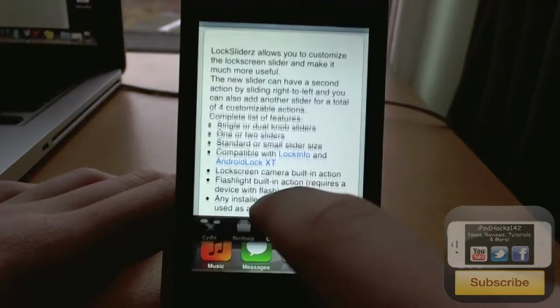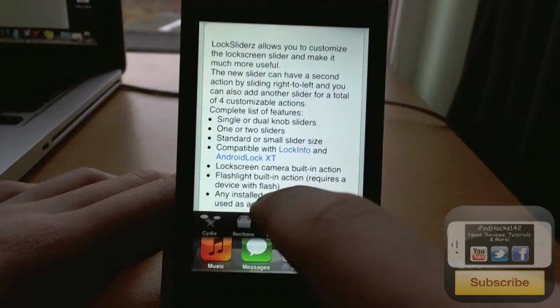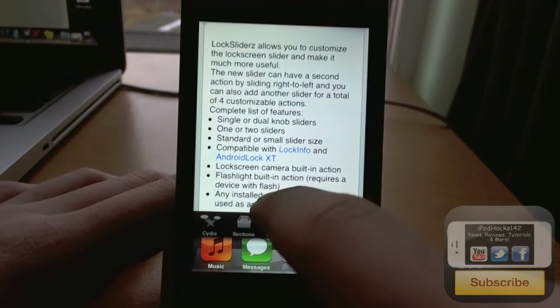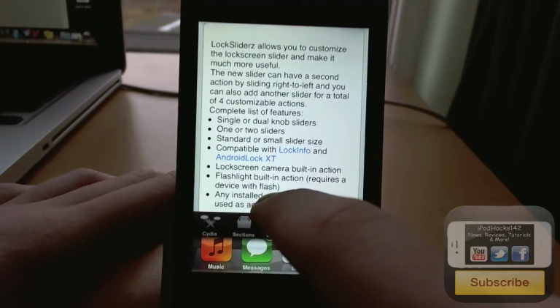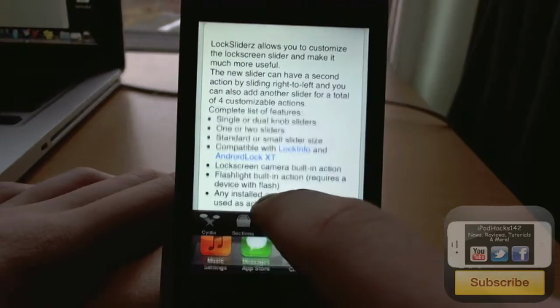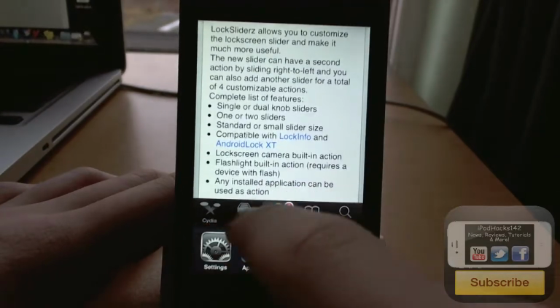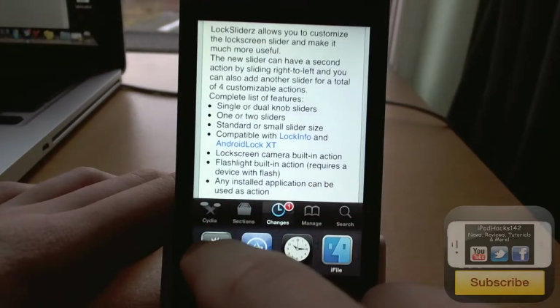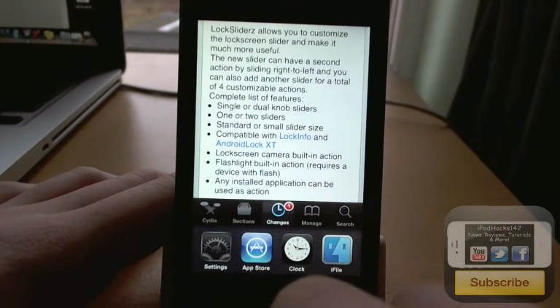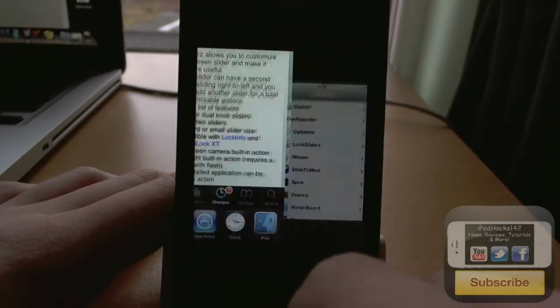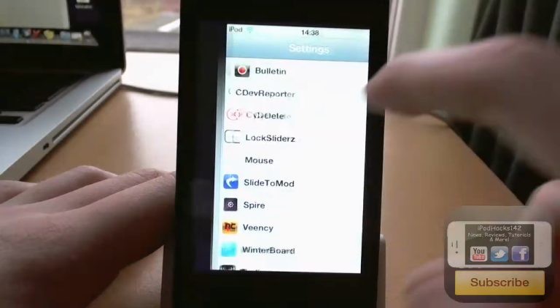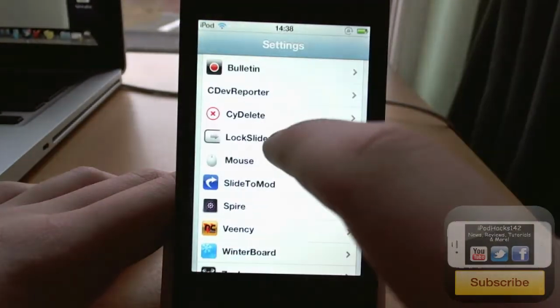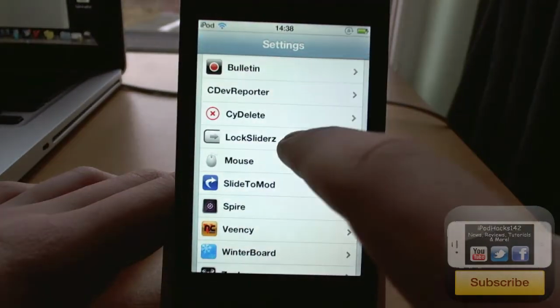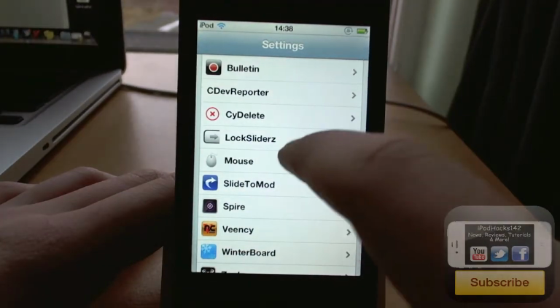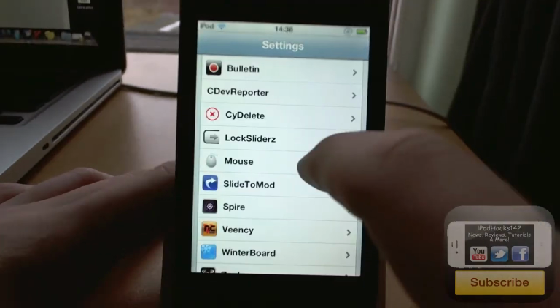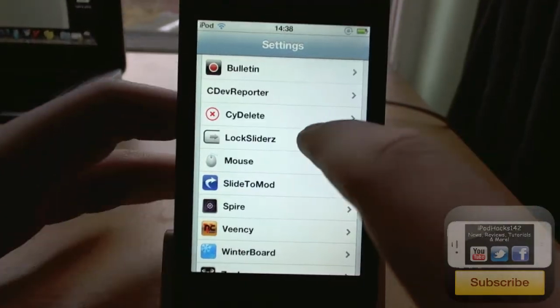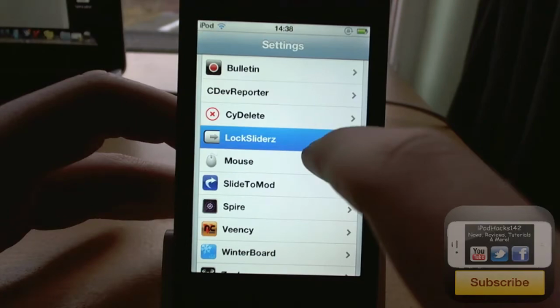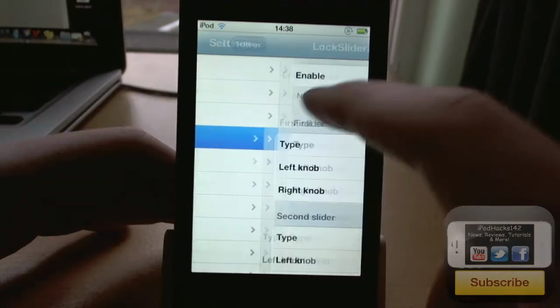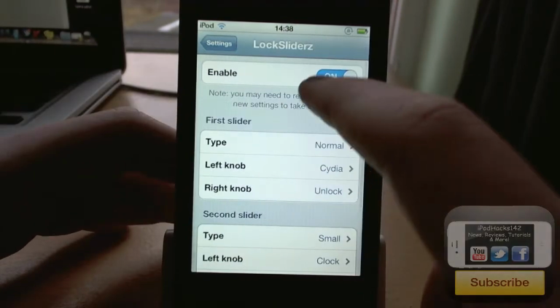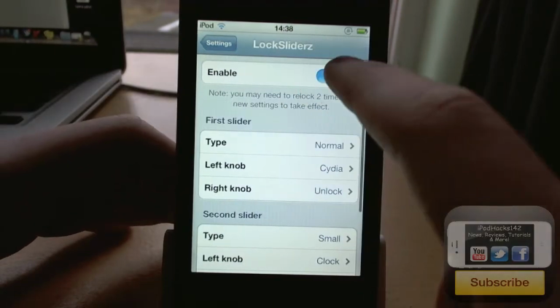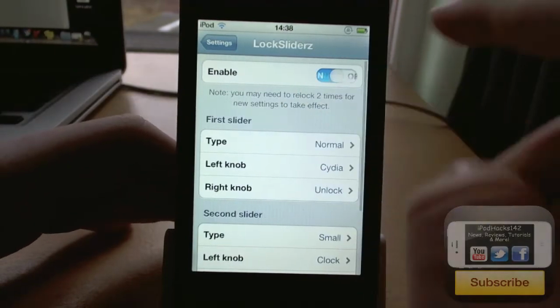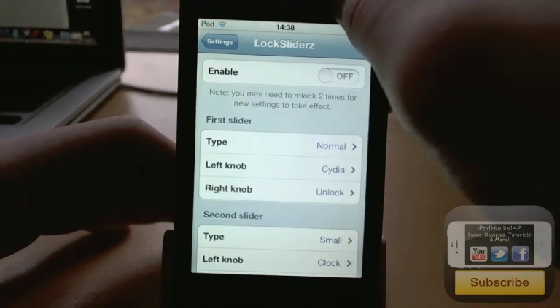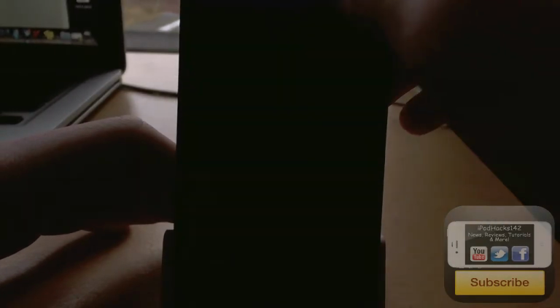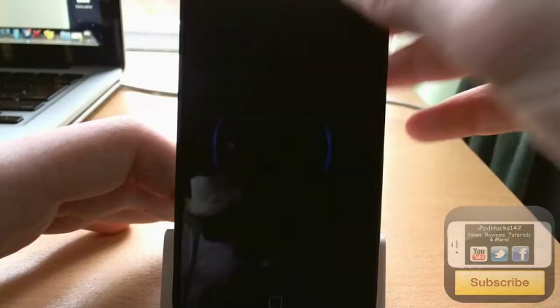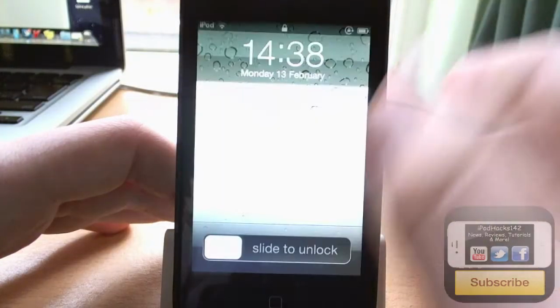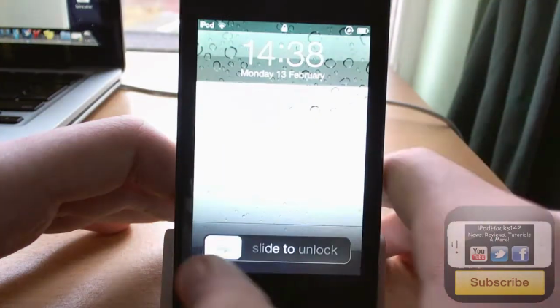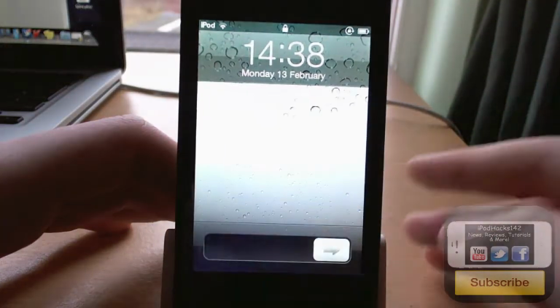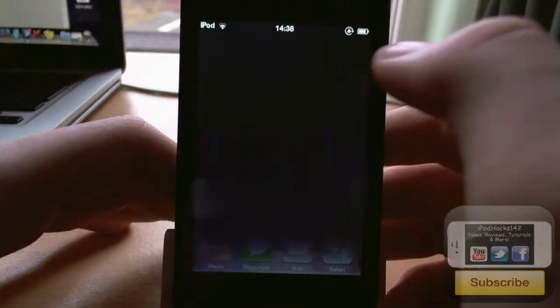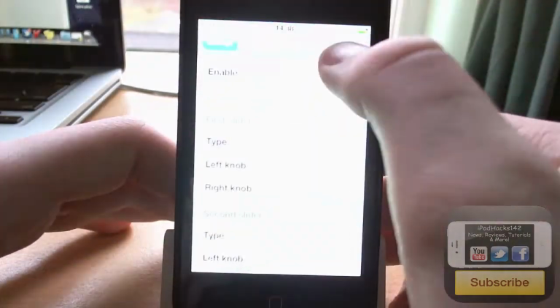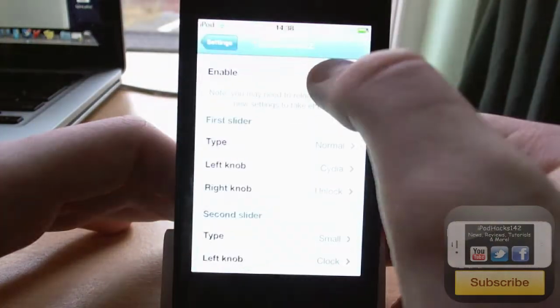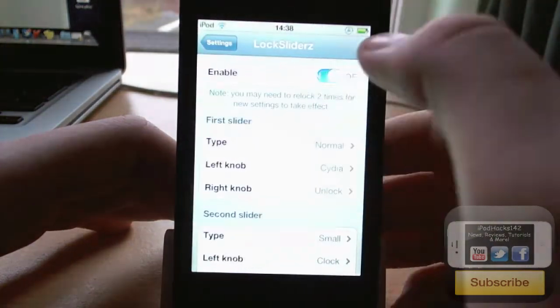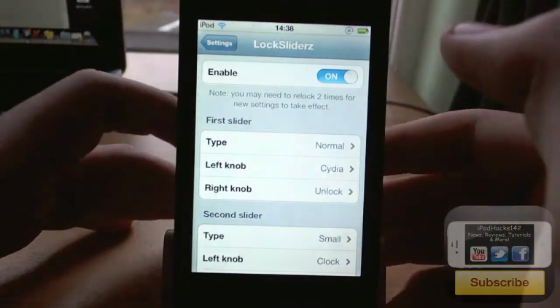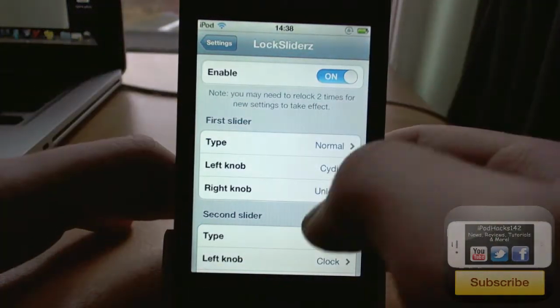So if I just show you here, if we go into the settings panel, you'll see Lock Sliders and in there you can enable or disable it. You can see the kill switch does work as well, which some tweaks don't.